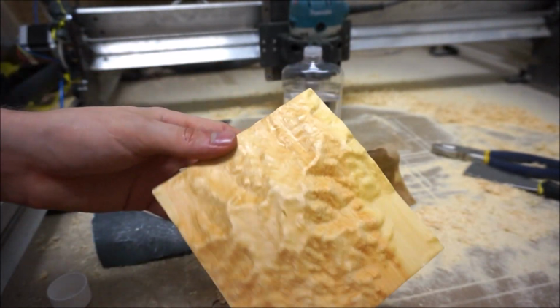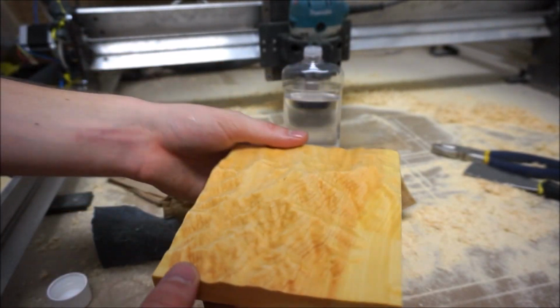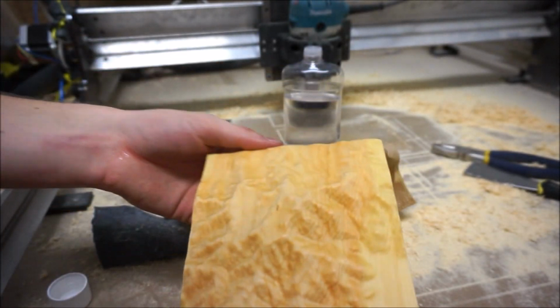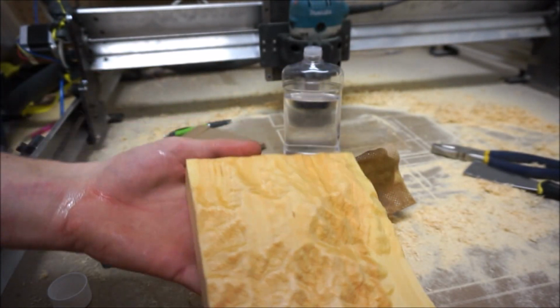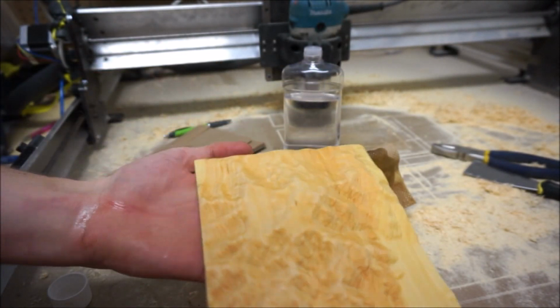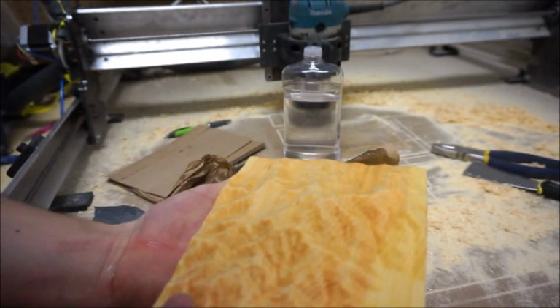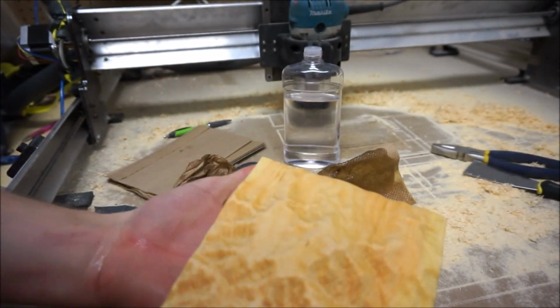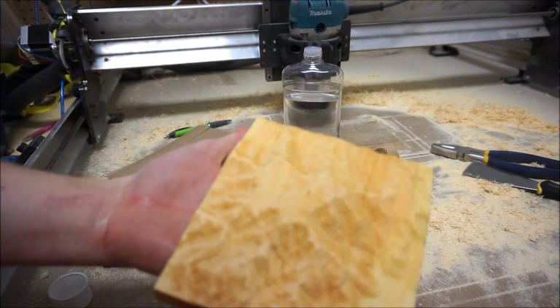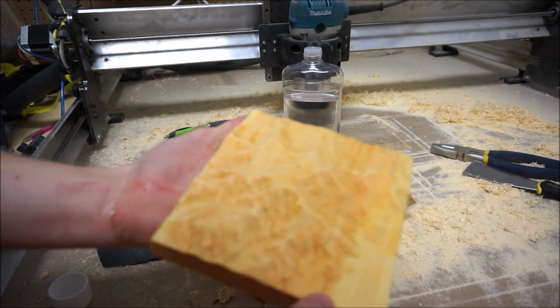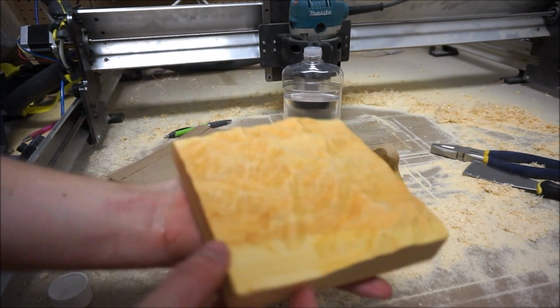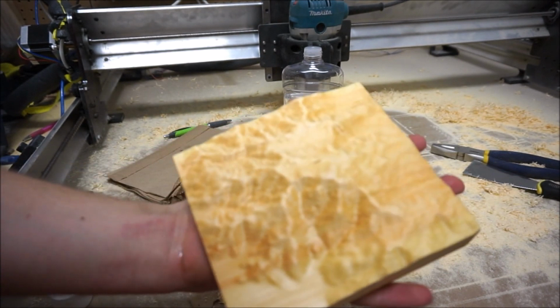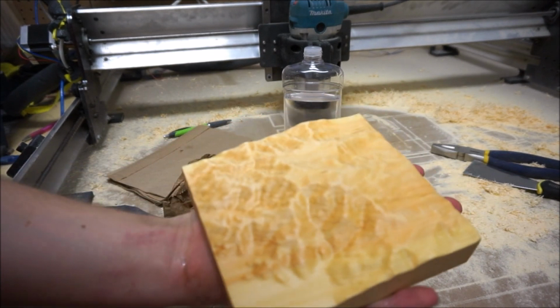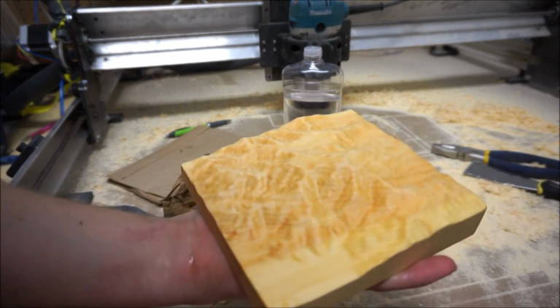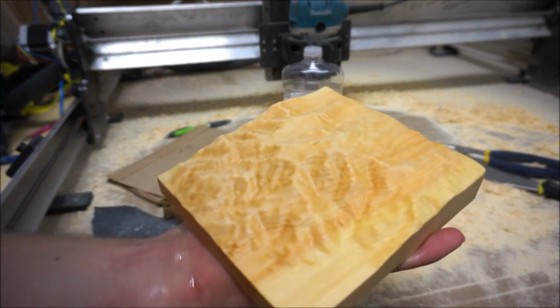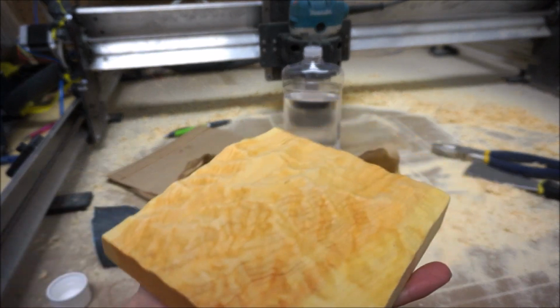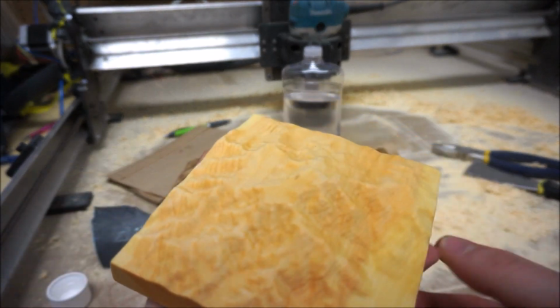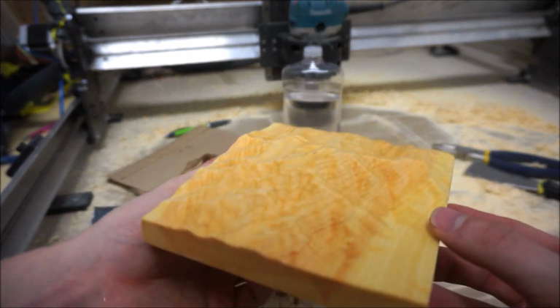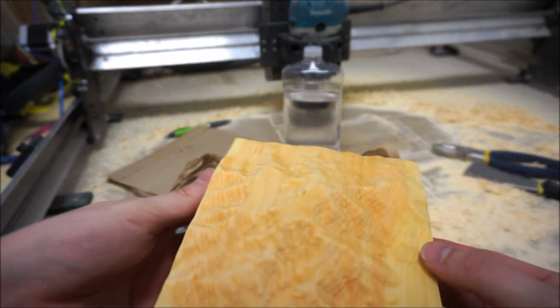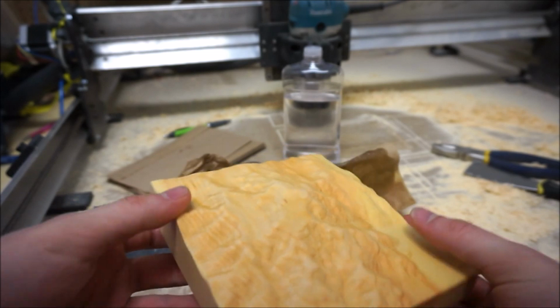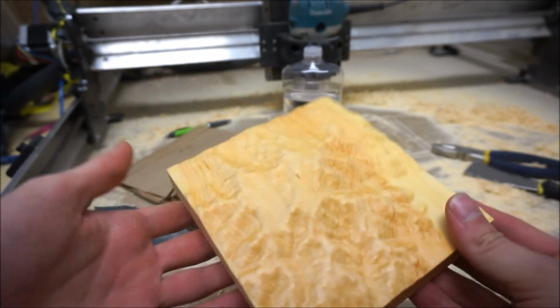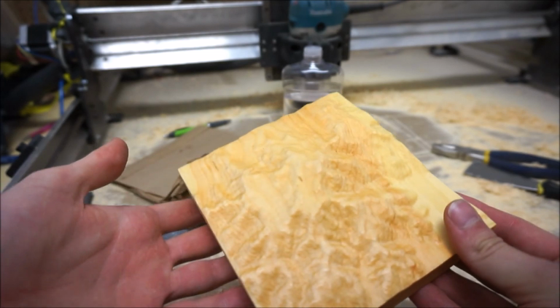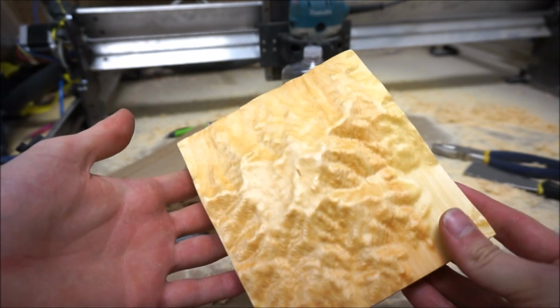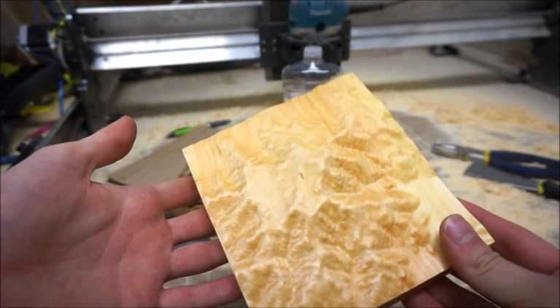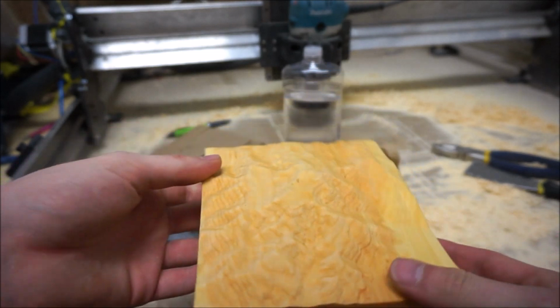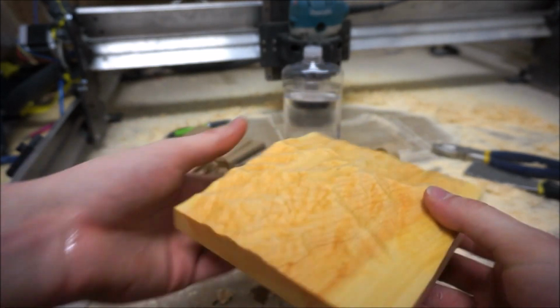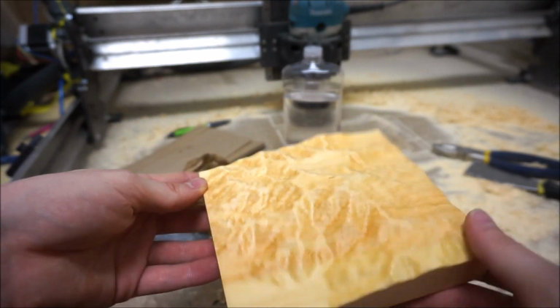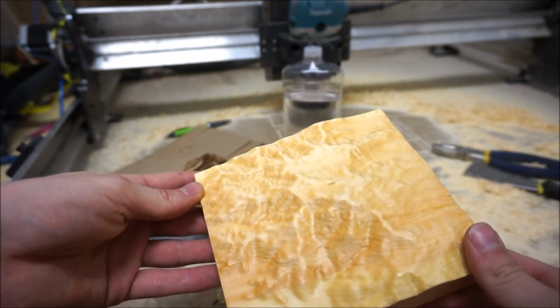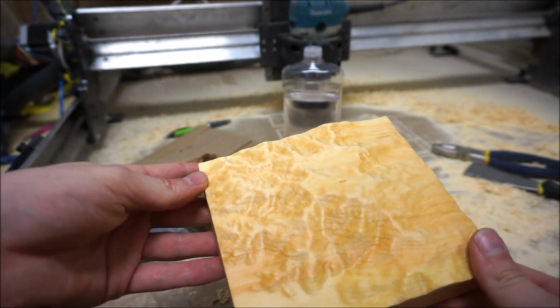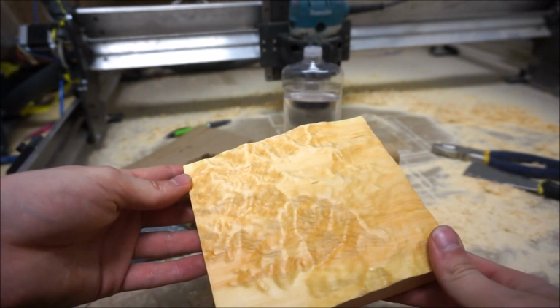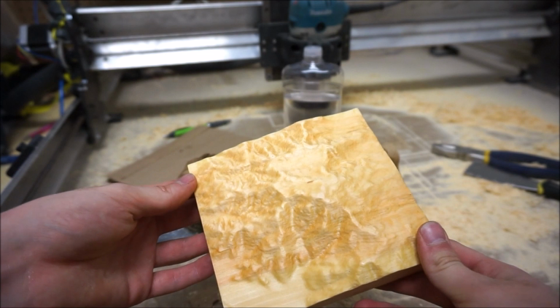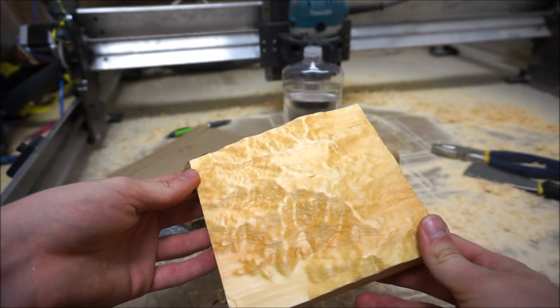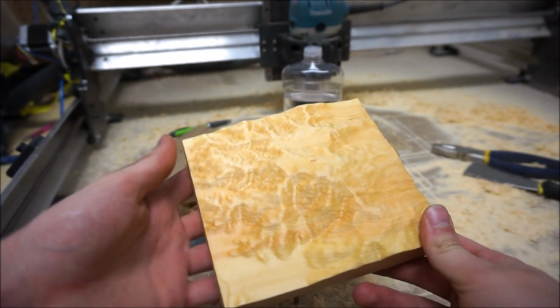There you have it. Very lovely topology. I did scale it around a little bit, so that's kind of your end result there.